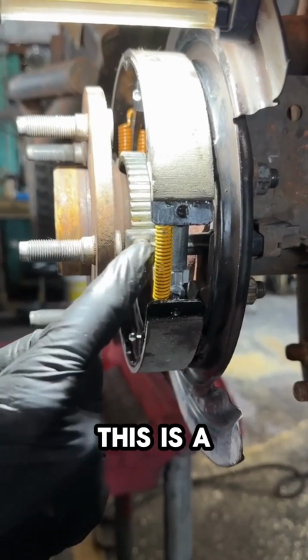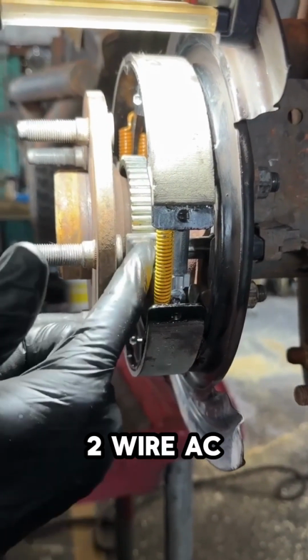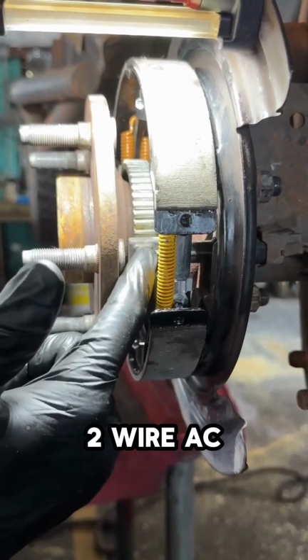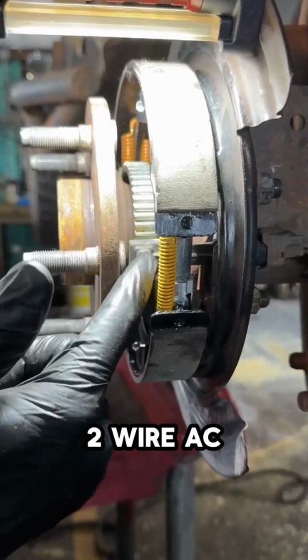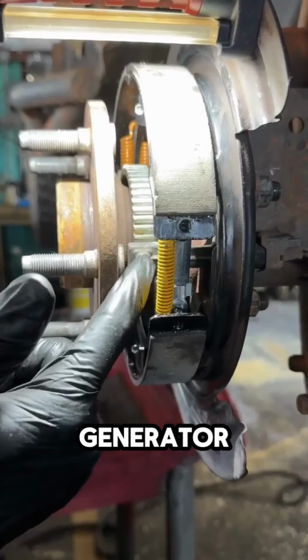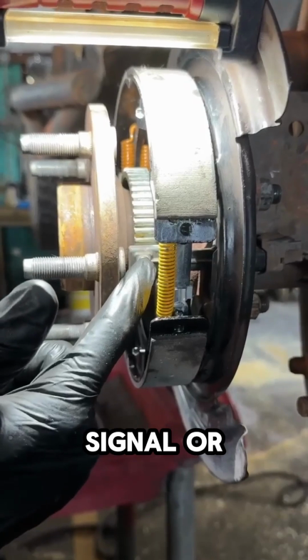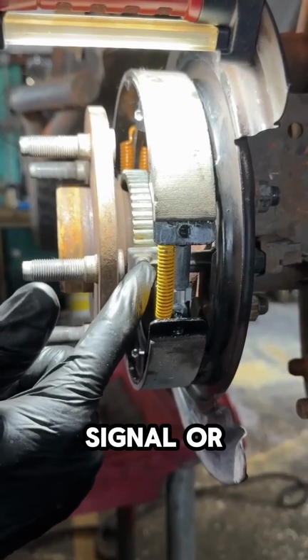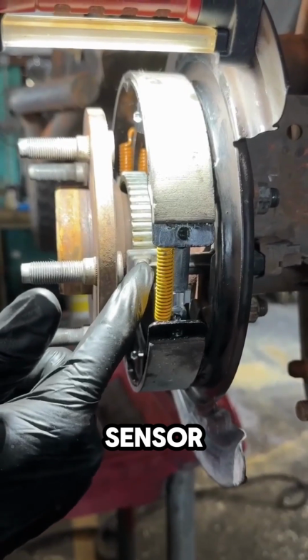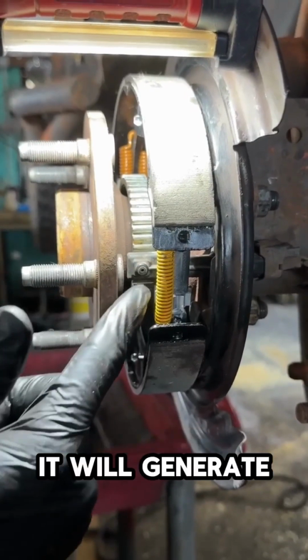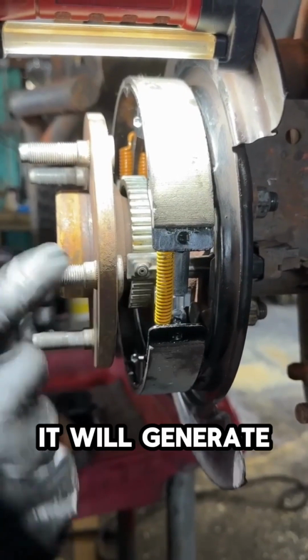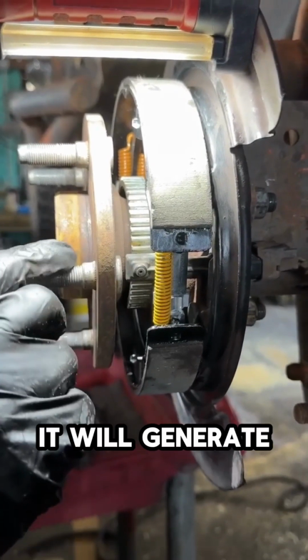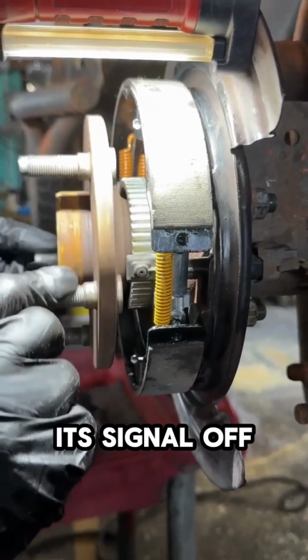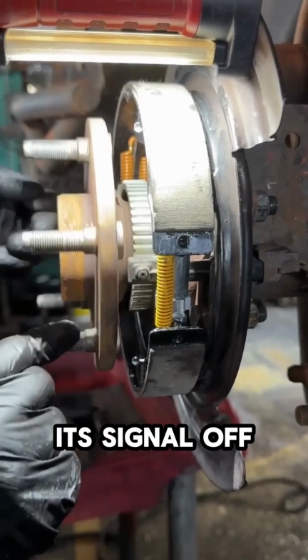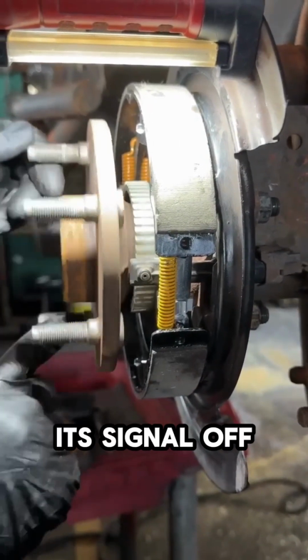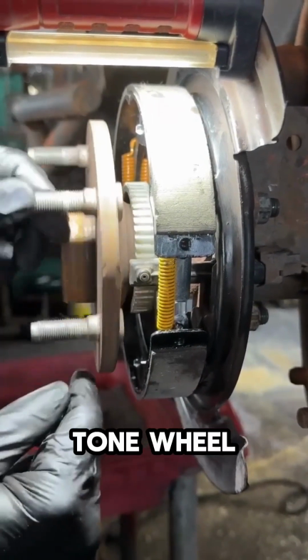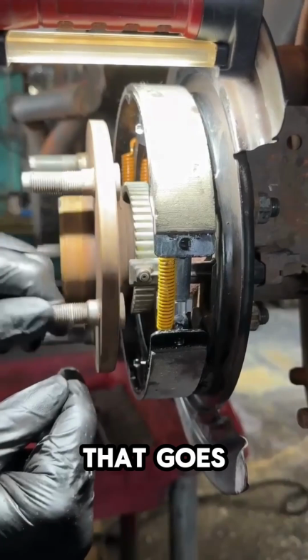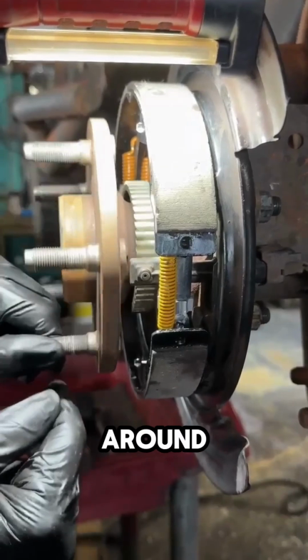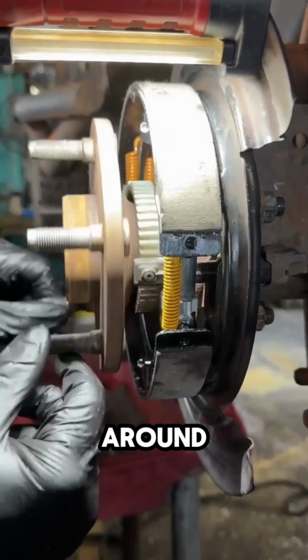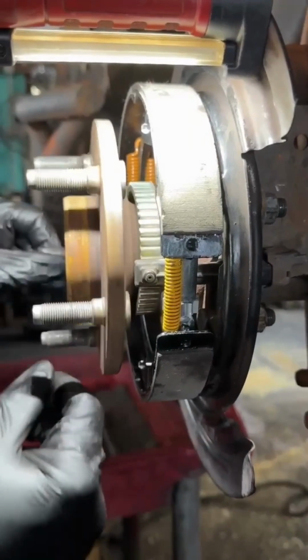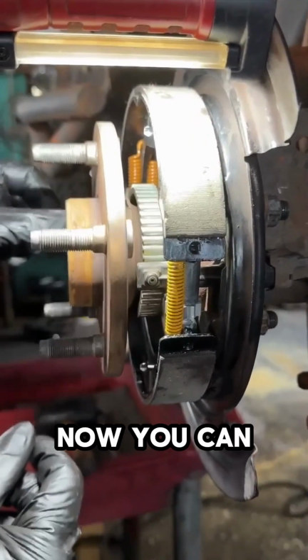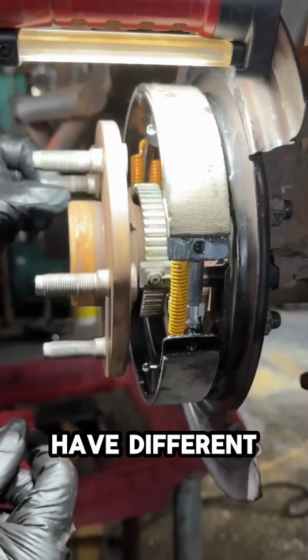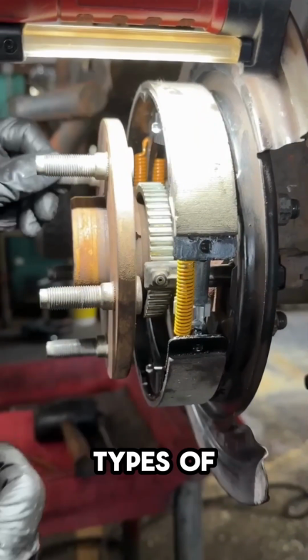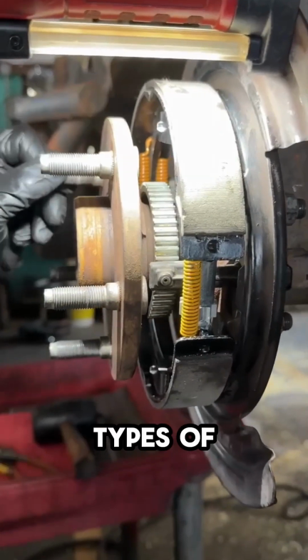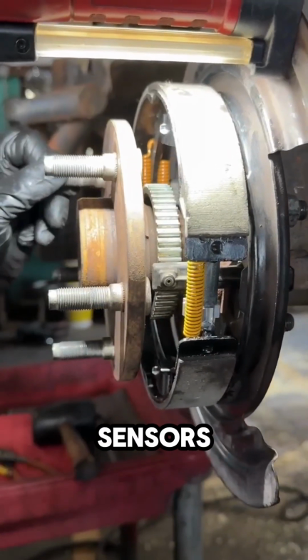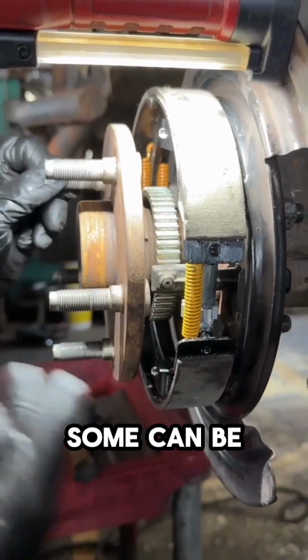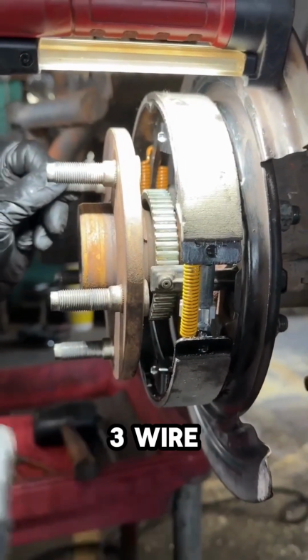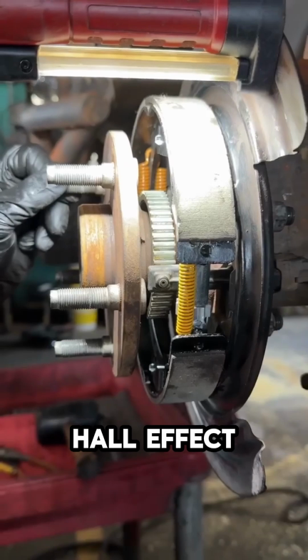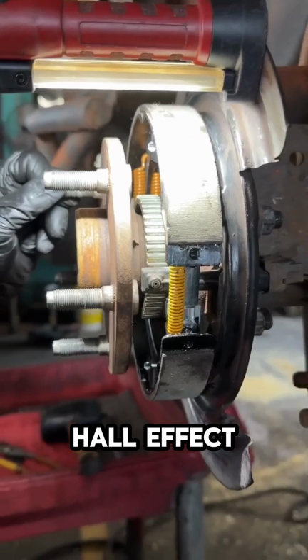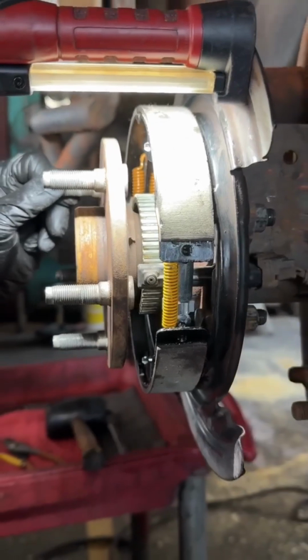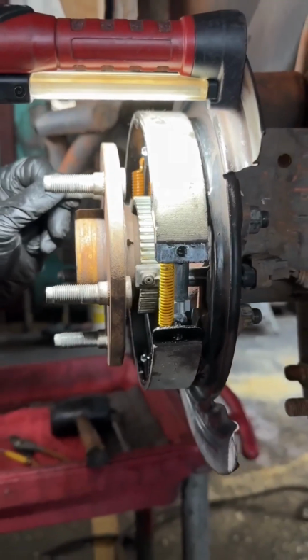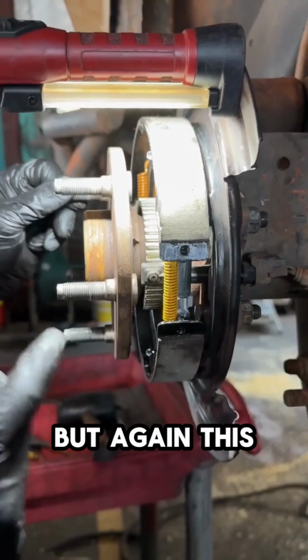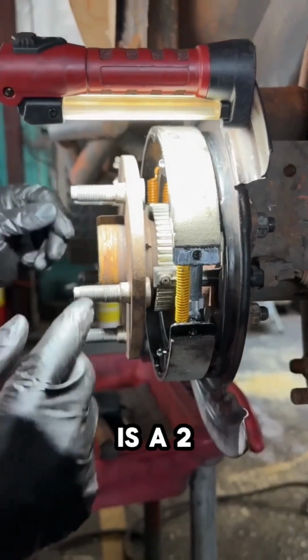So this is a two-wire AC generator sensor. It will generate its signal off of this tone wheel that goes around. Now, you can have different types of sensors — some can be three-wire Hall Effect — but again, this is a two-wire.